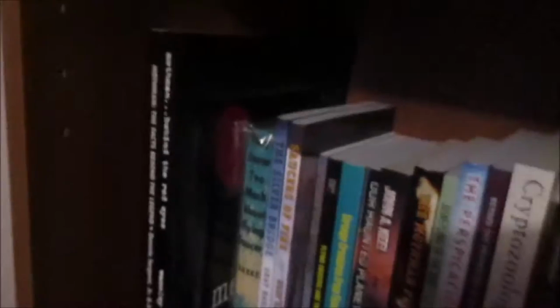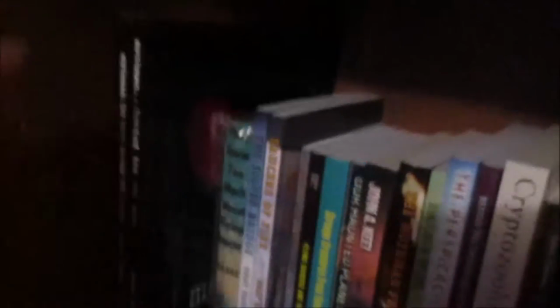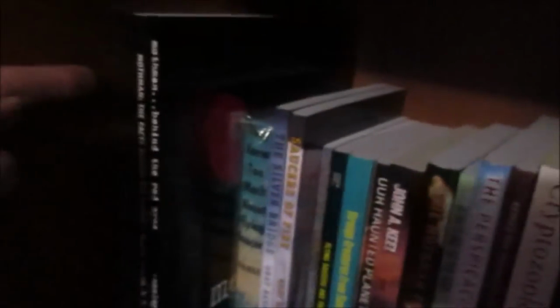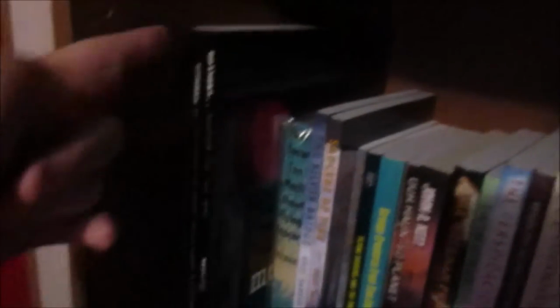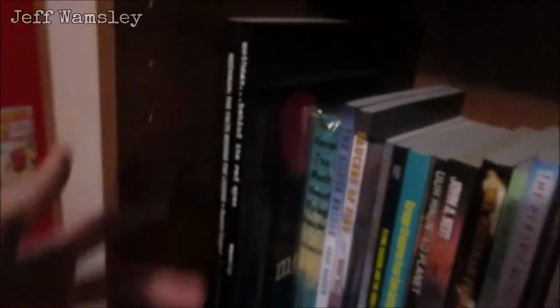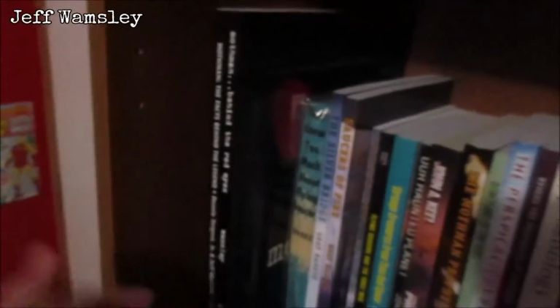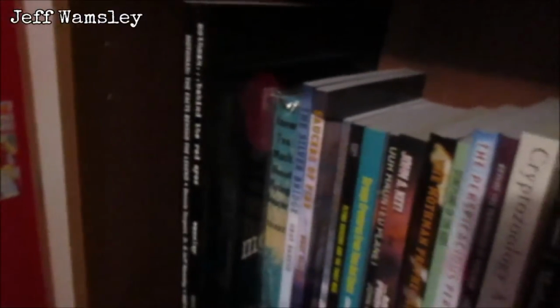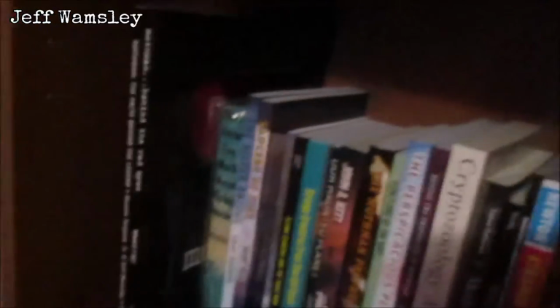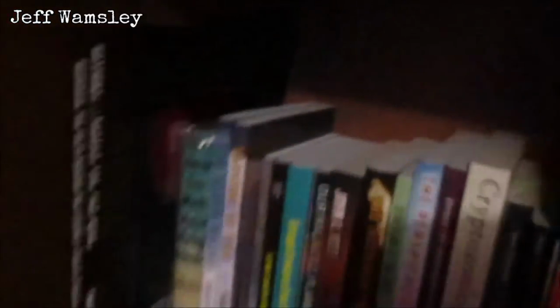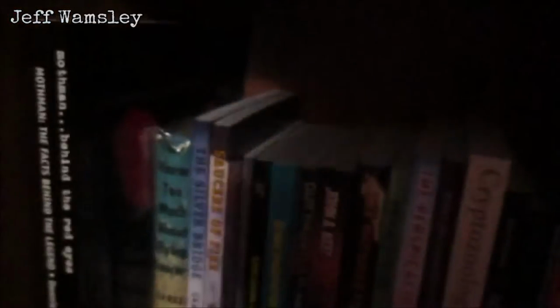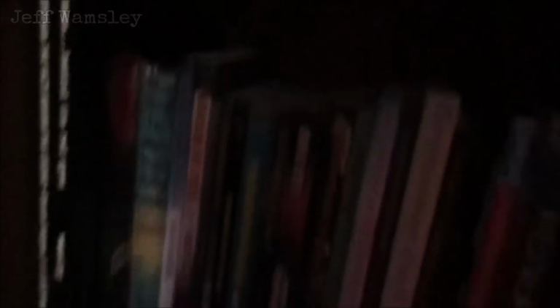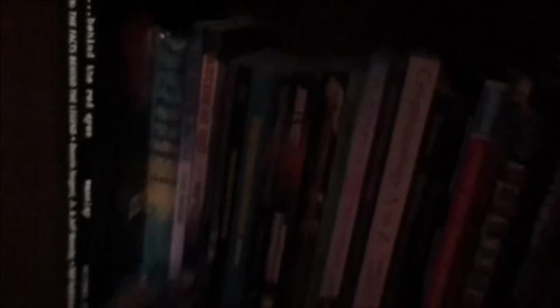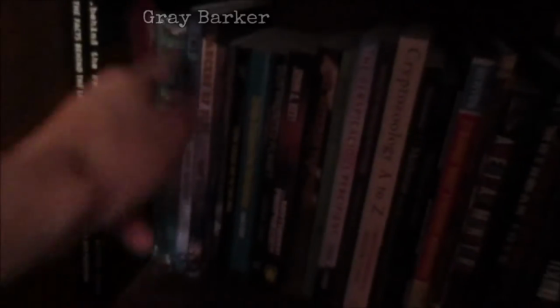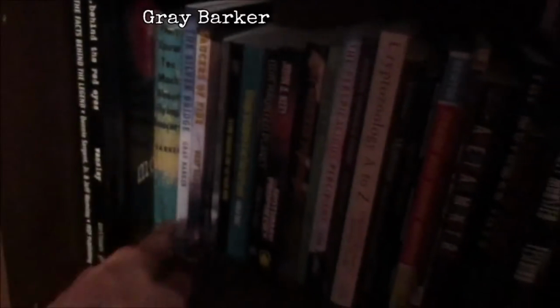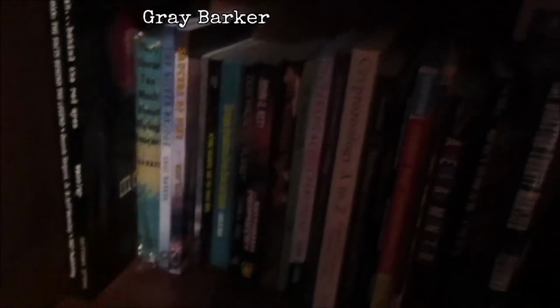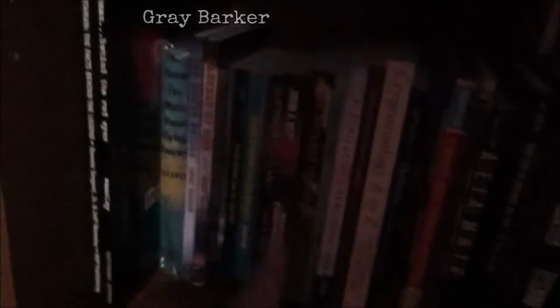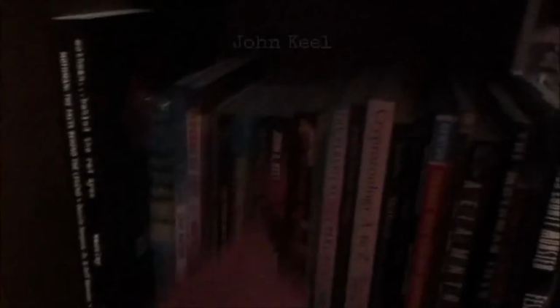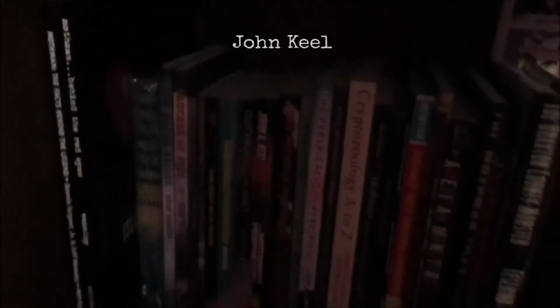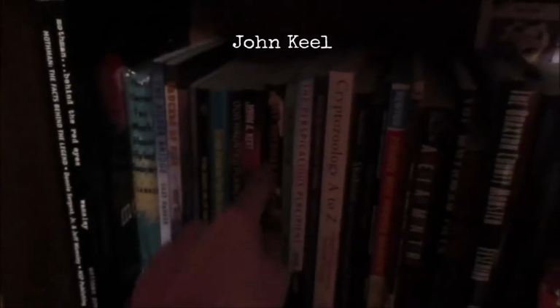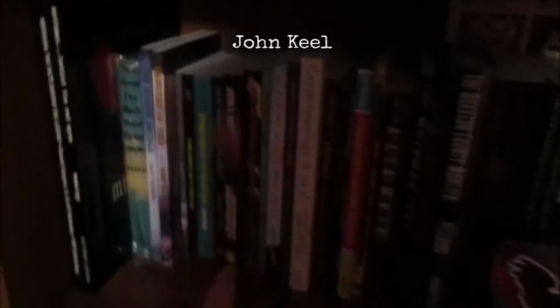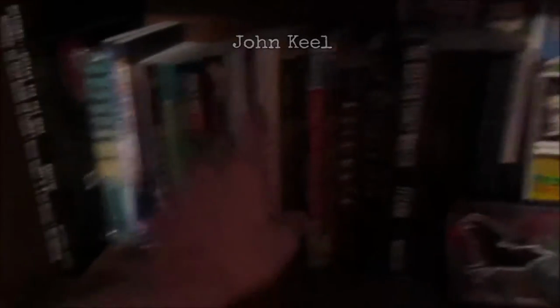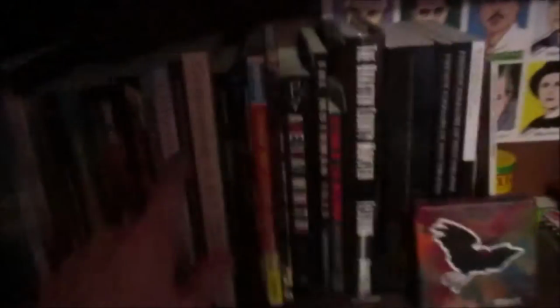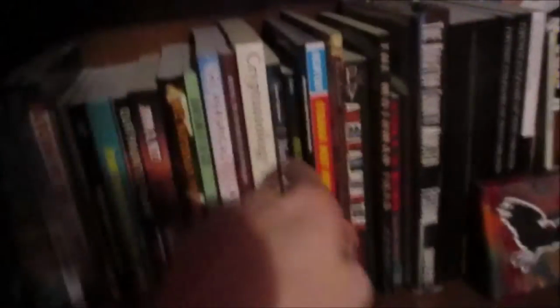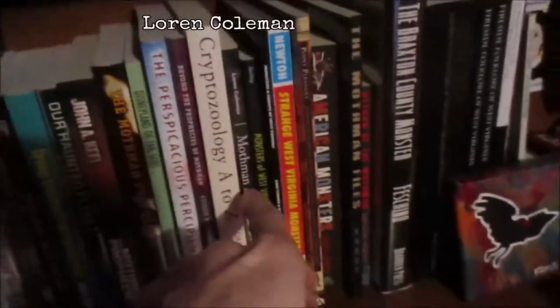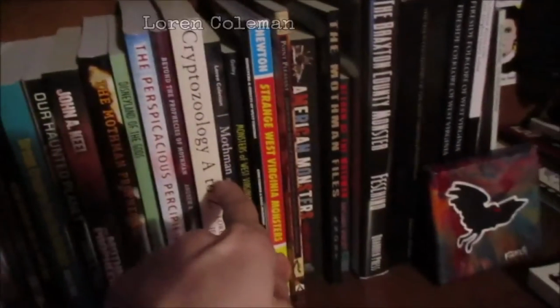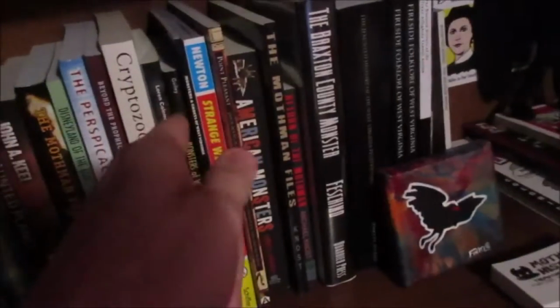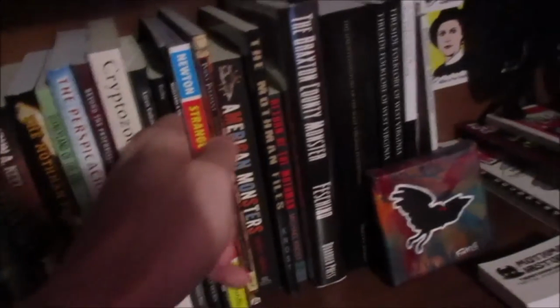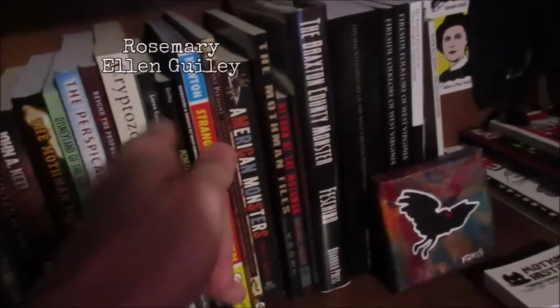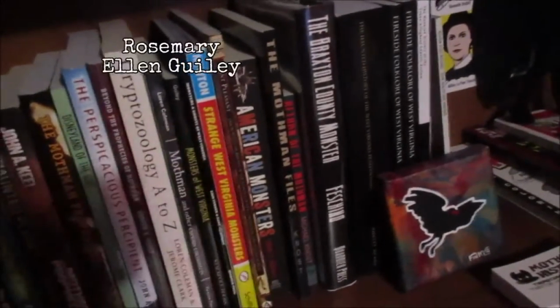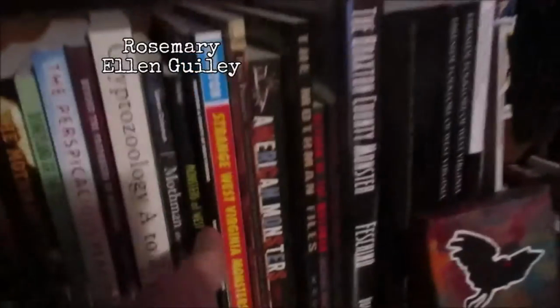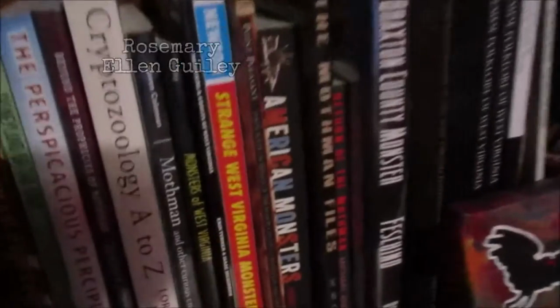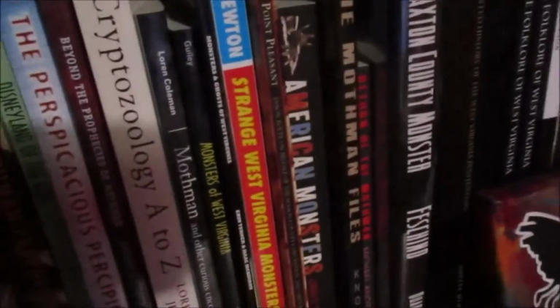We have books by Jeff Lamsley here, and then books by Gray Barker, John Keel, and then Lauren Coleman. Here is a Rosemary Allen Golly book right there, Monsters of West Virginia.